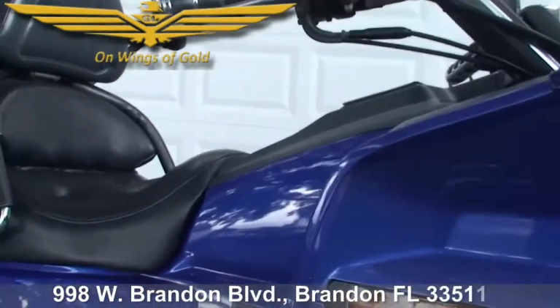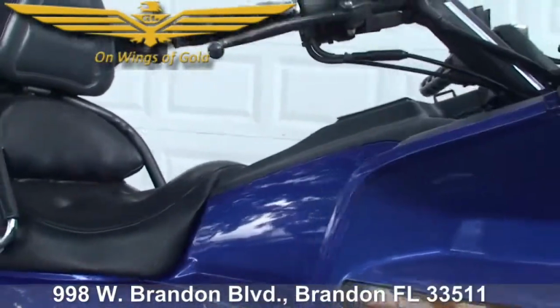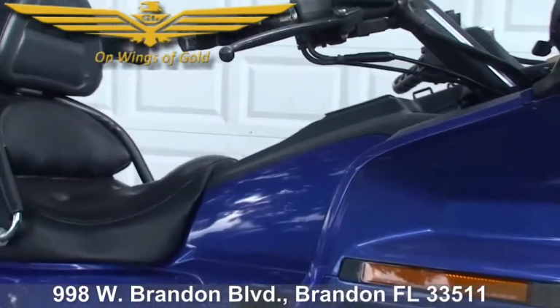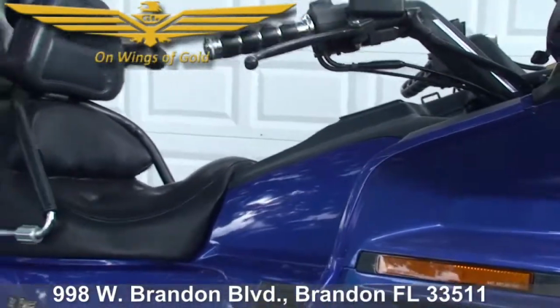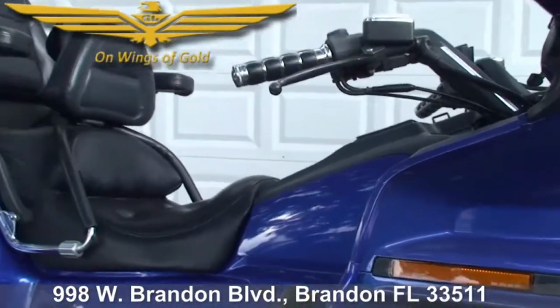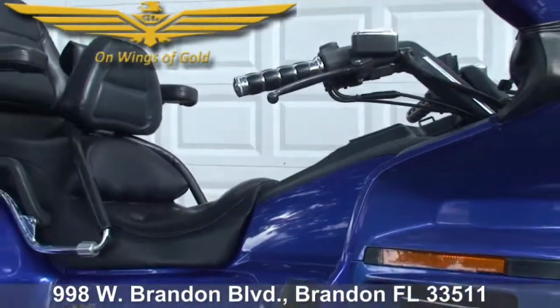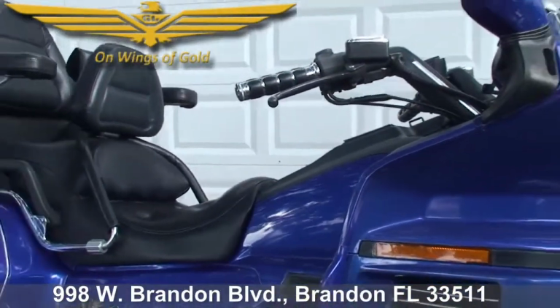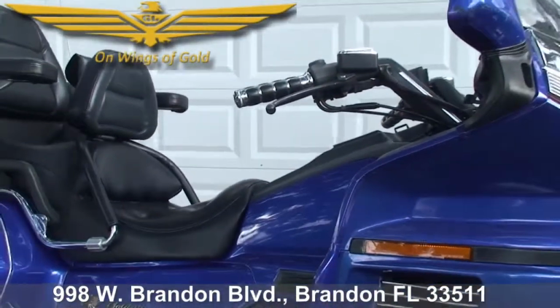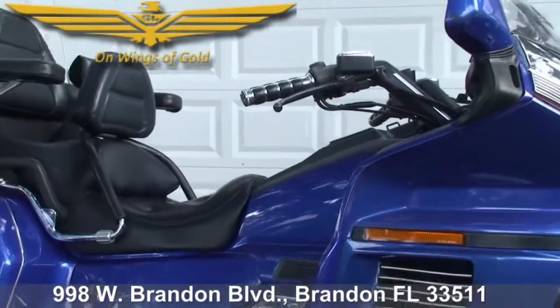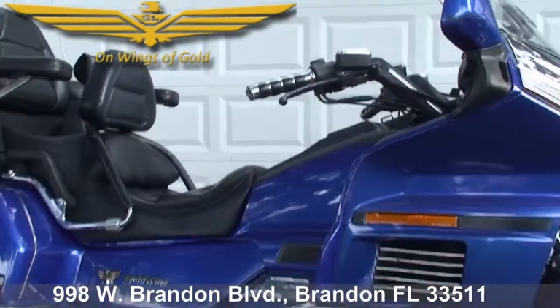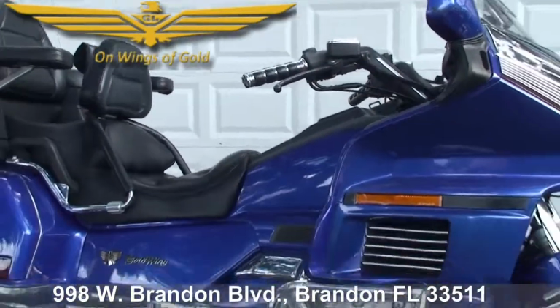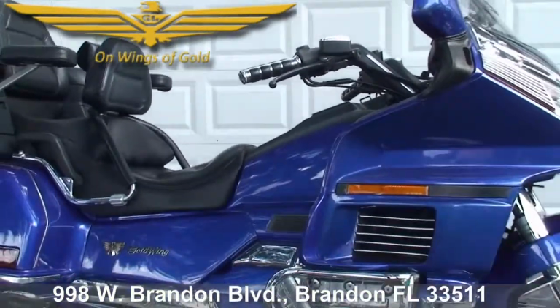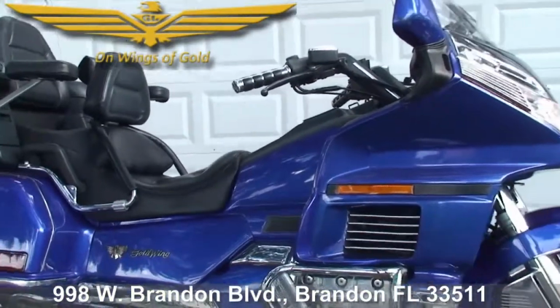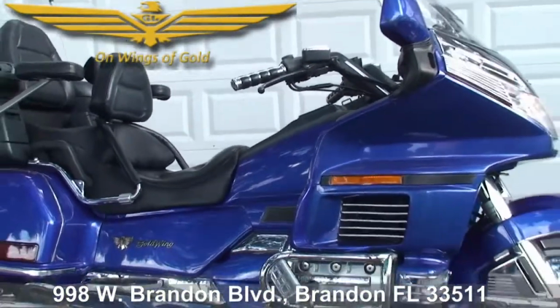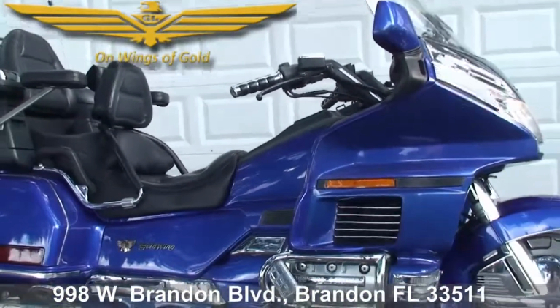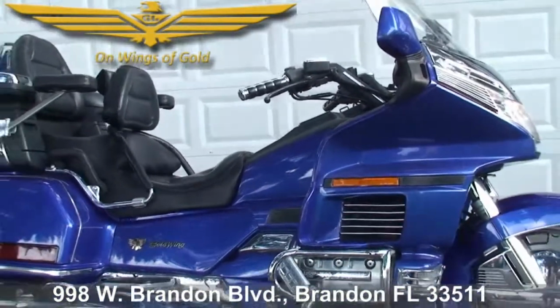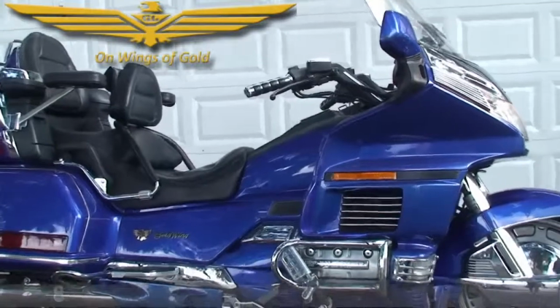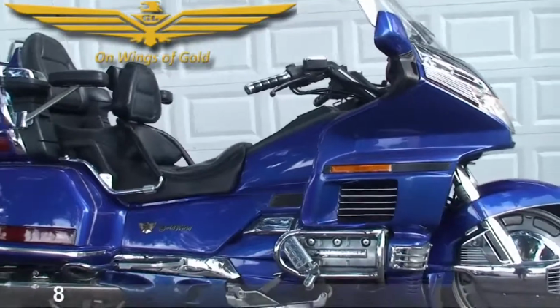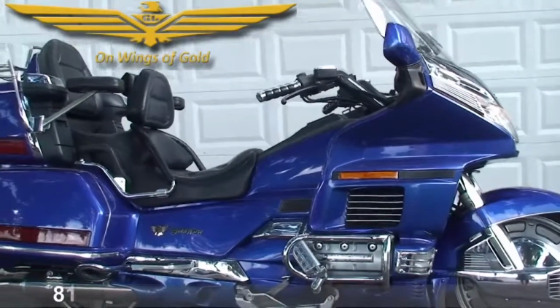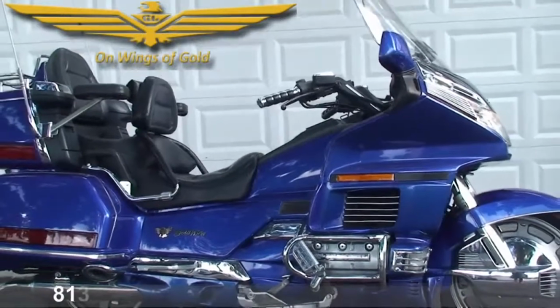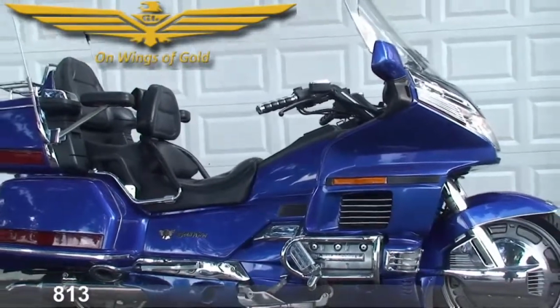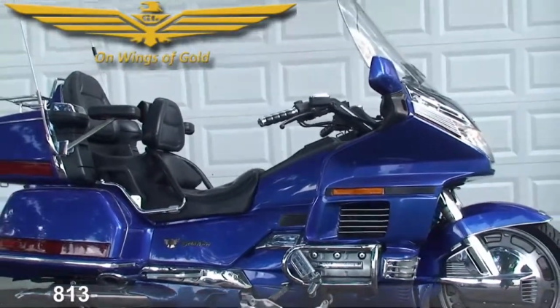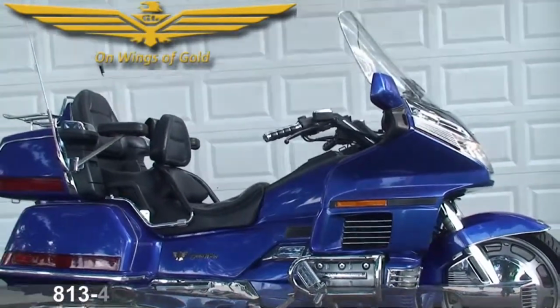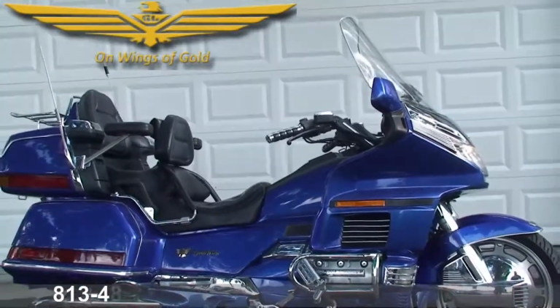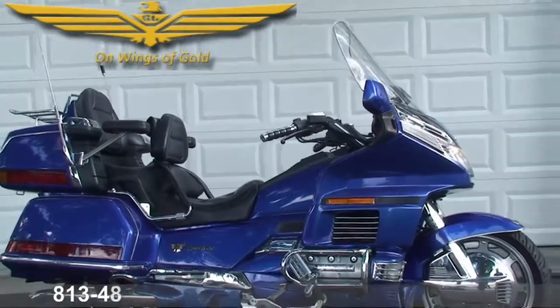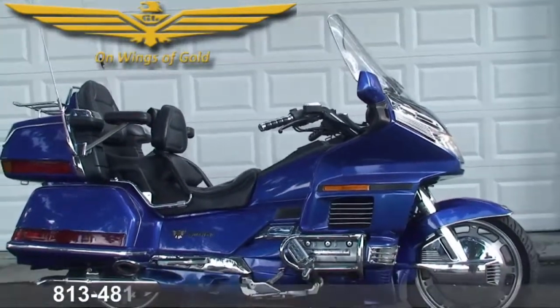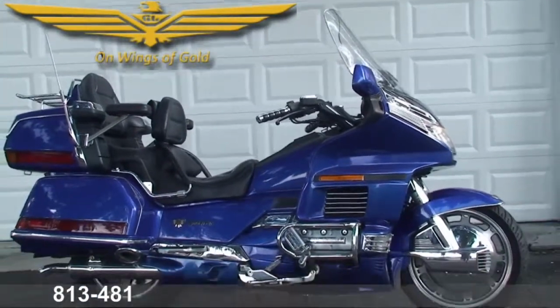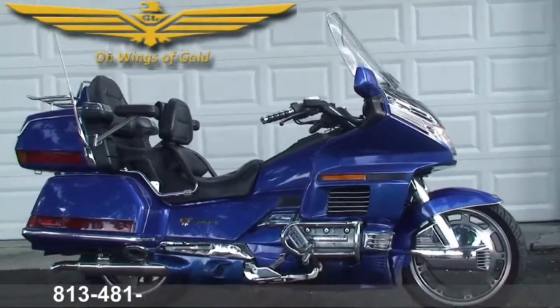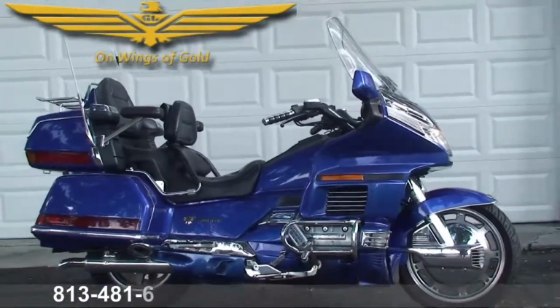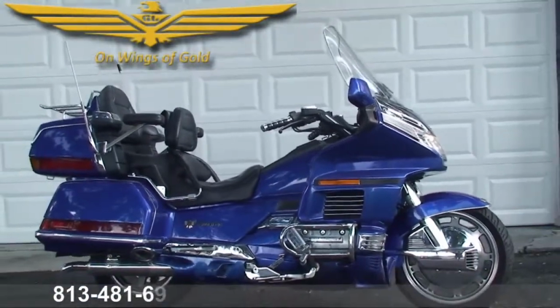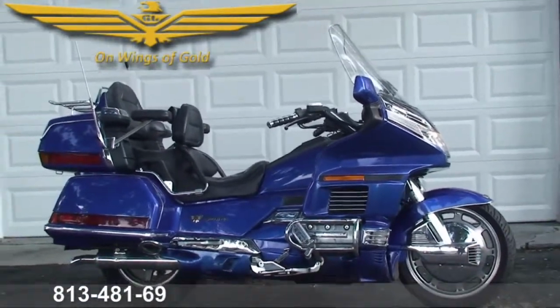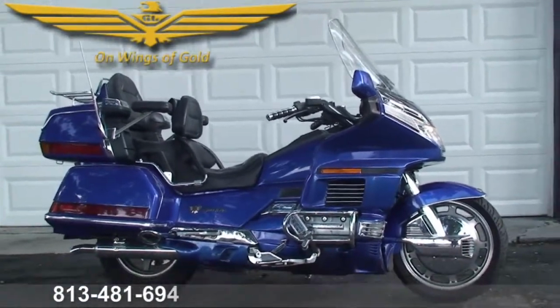On Wings of Gold, 998 West Brandon Boulevard, Brandon, Florida. Give us a call at 813-481-6944. Check the description box for this one.